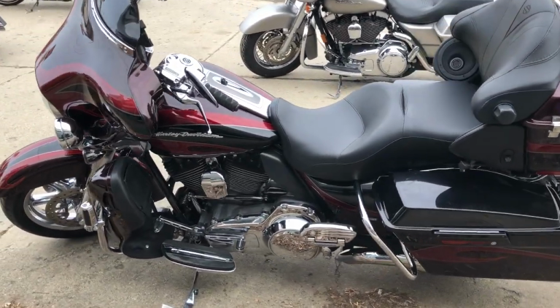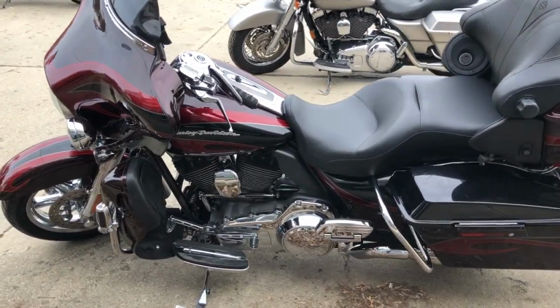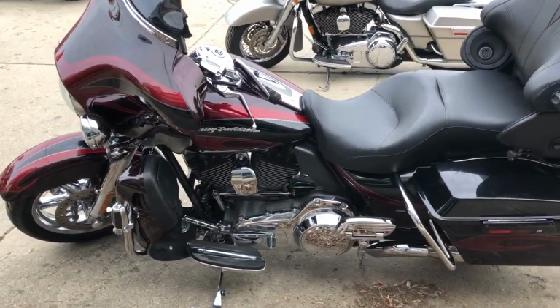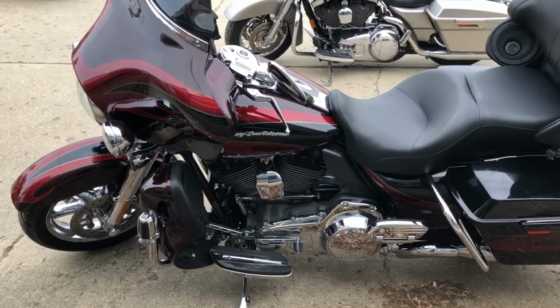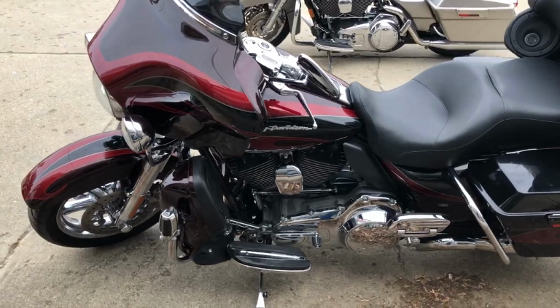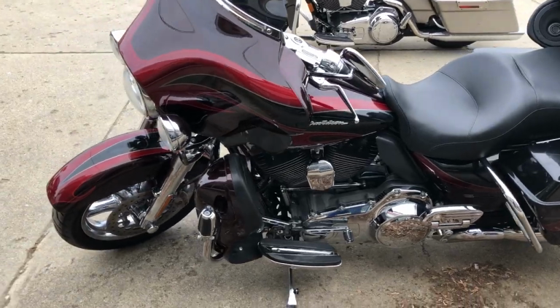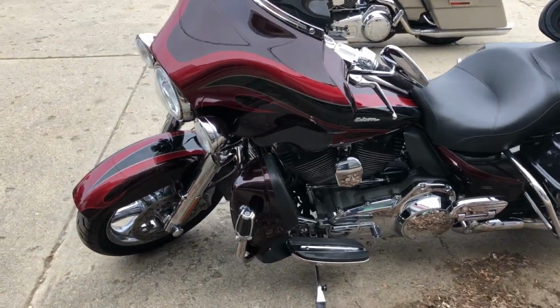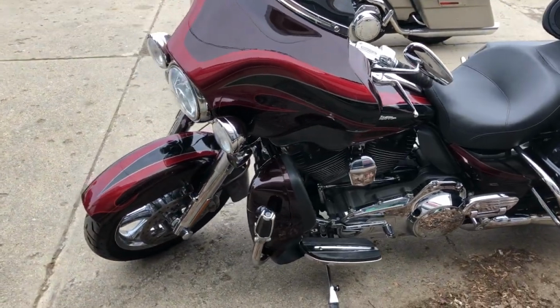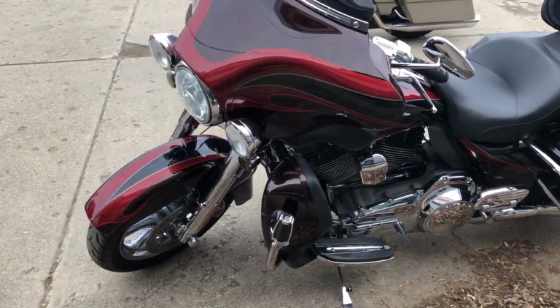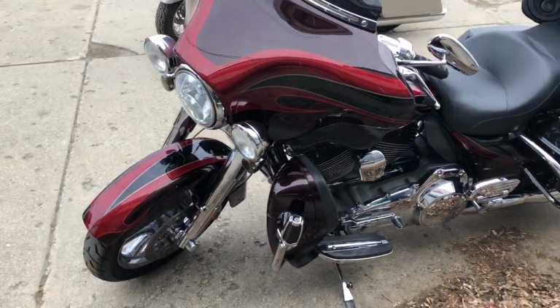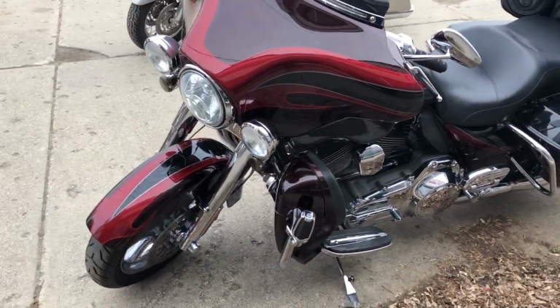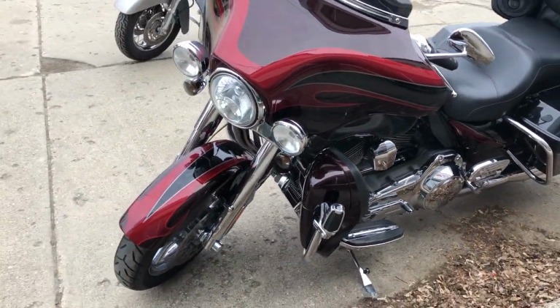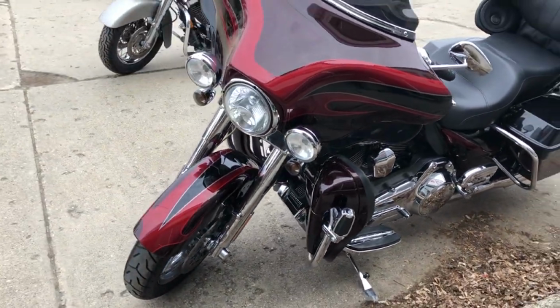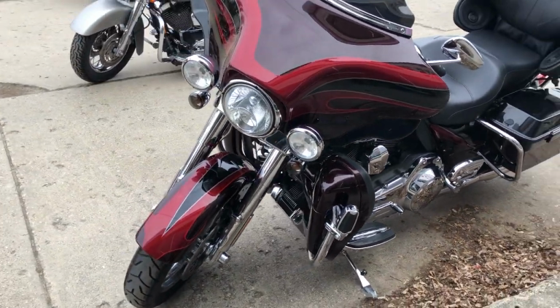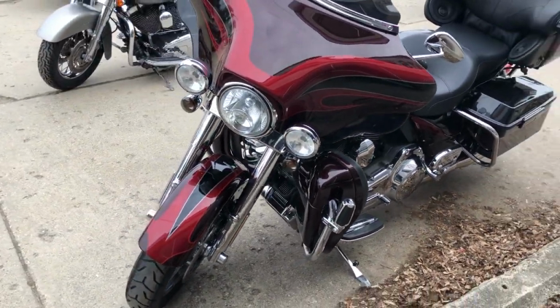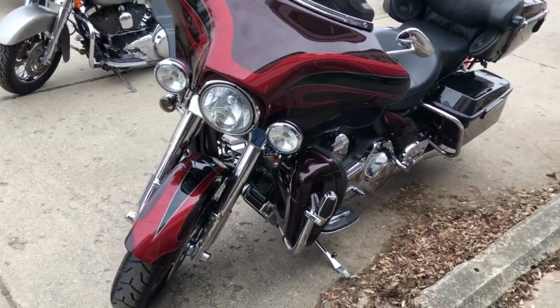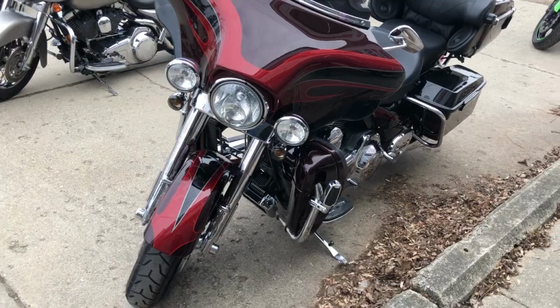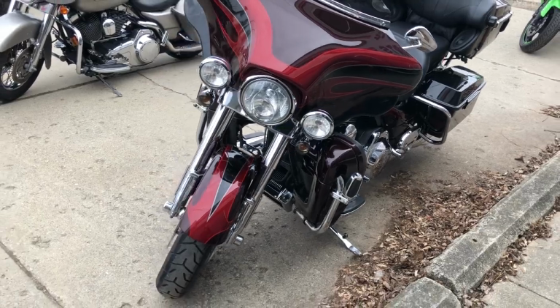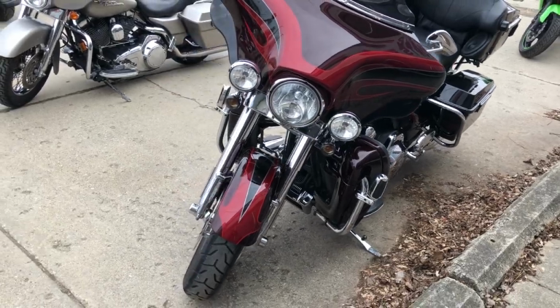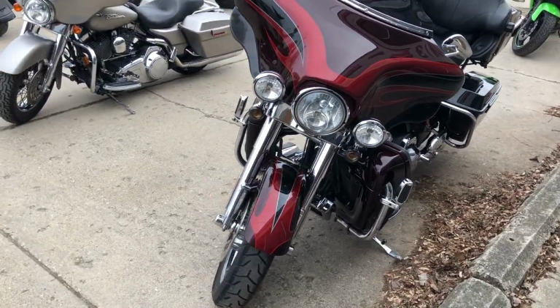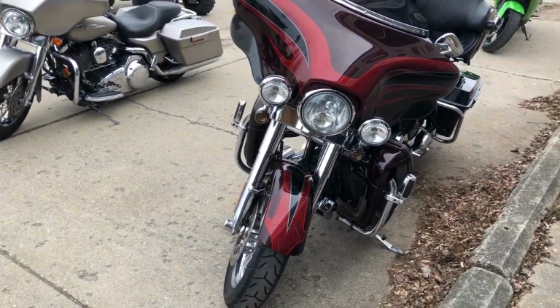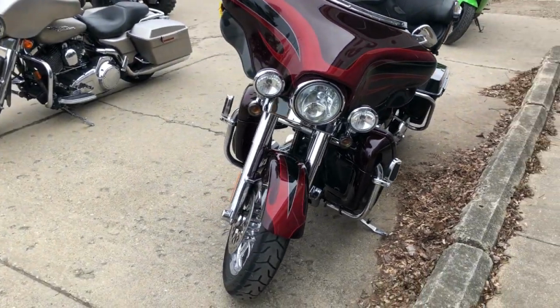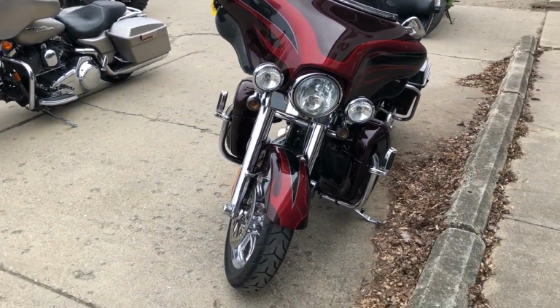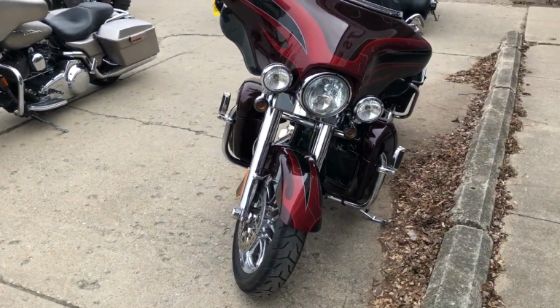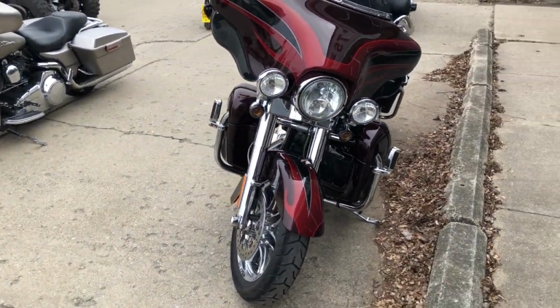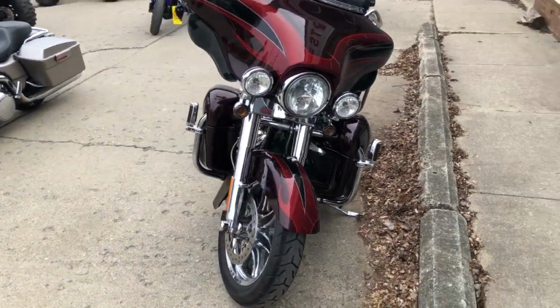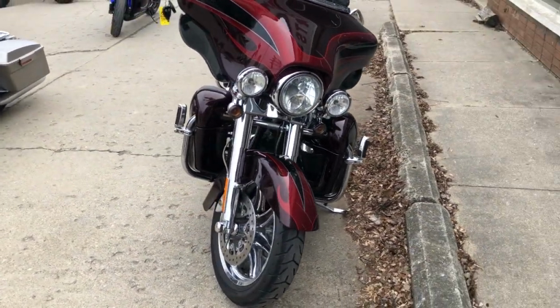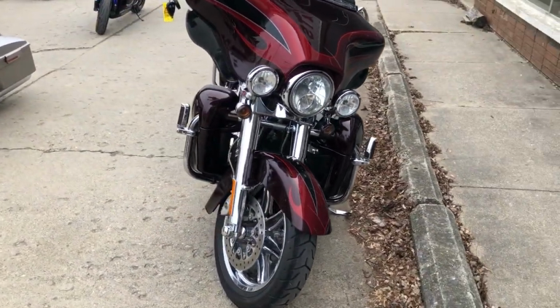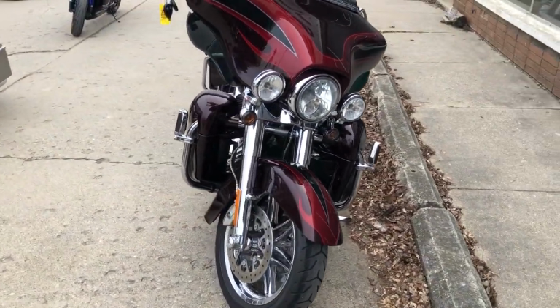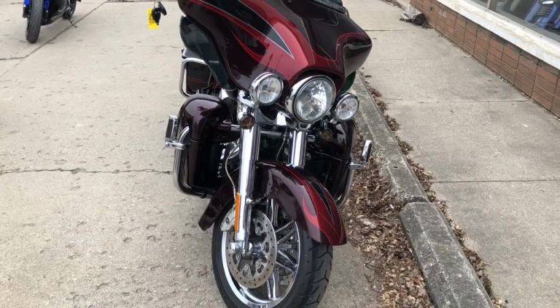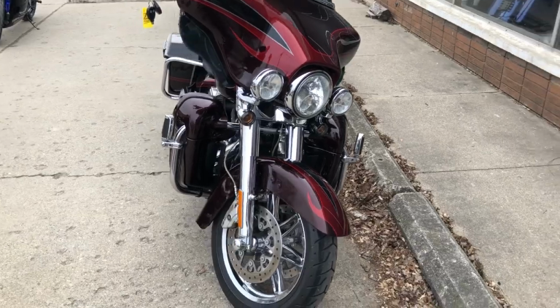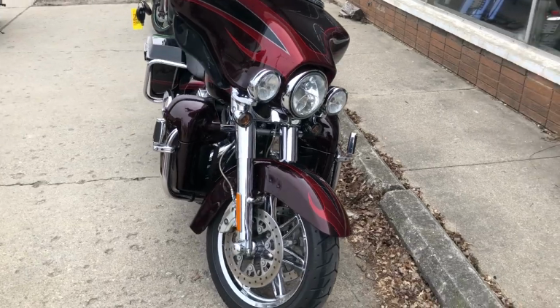The 110 cubic inch Screaming Eagle motor runs strong. Everything works — this is the one, guys. It's ready to go. It's just been serviced at the dealership, inspected, all fluids have been changed, and it is ready to ride.